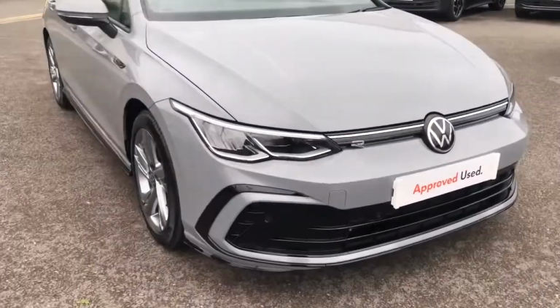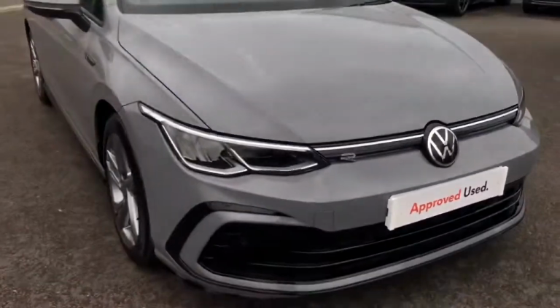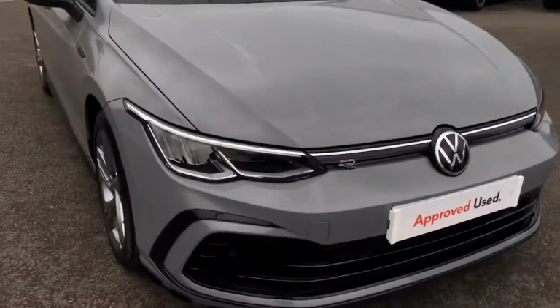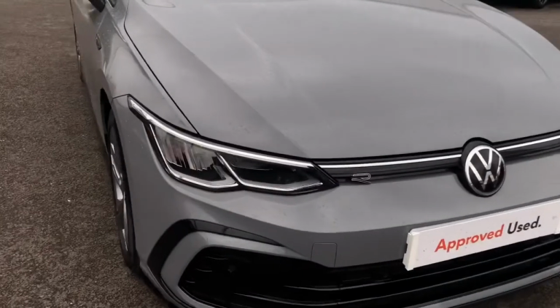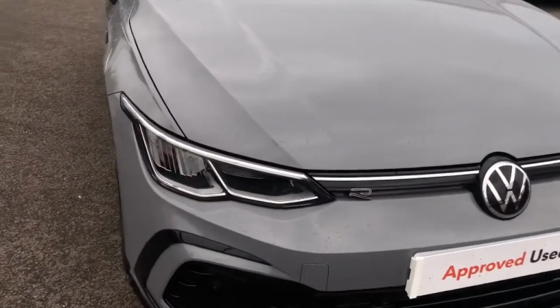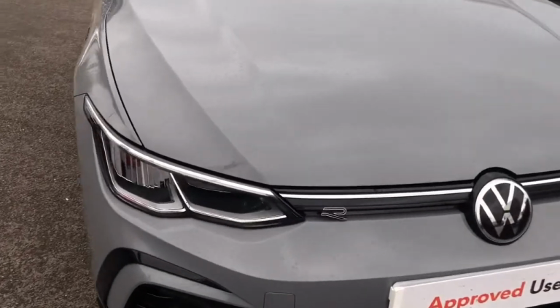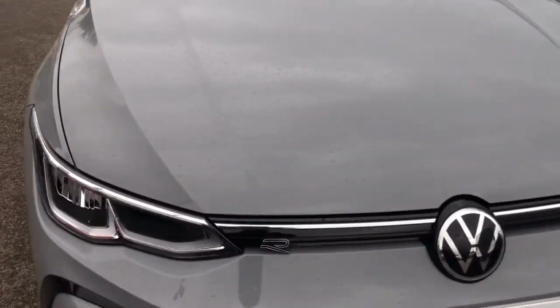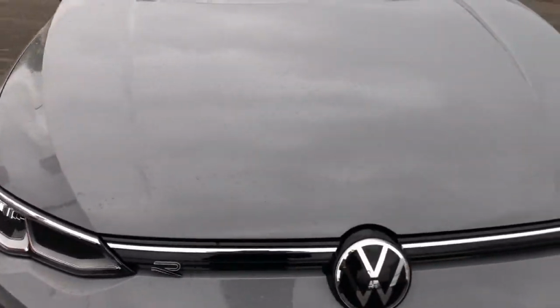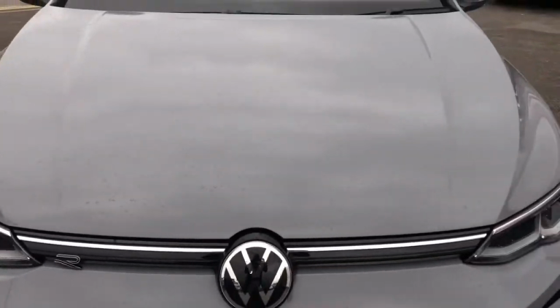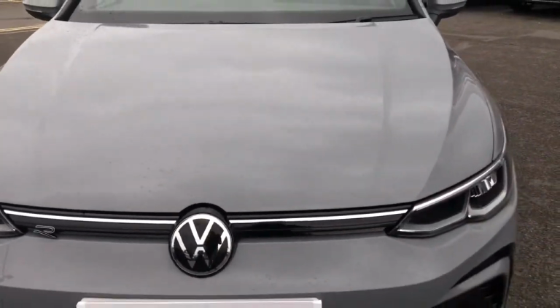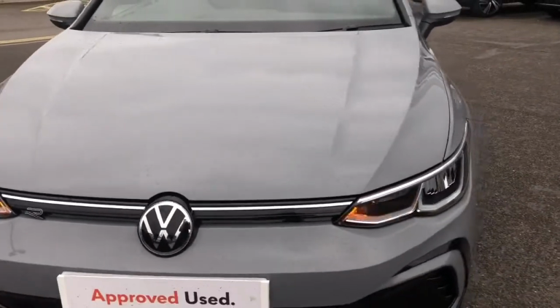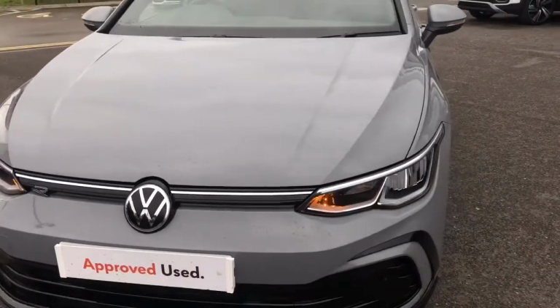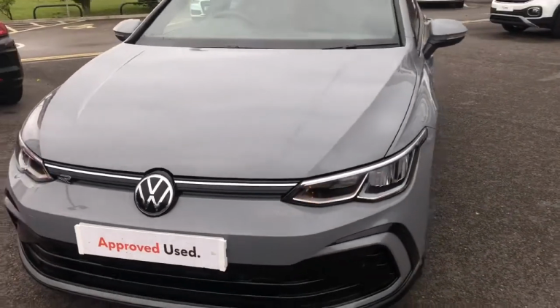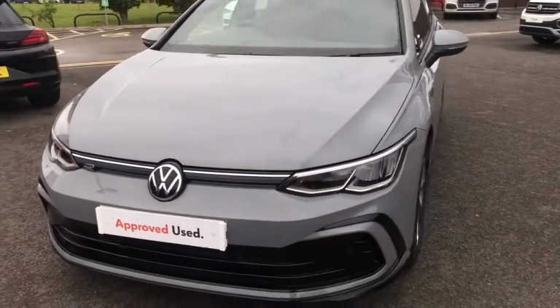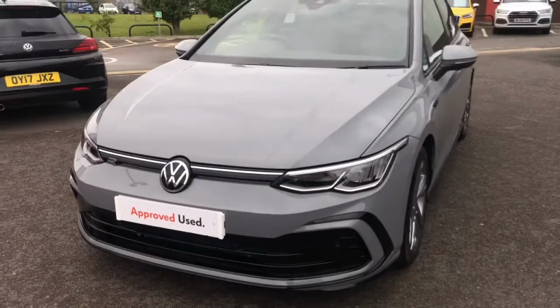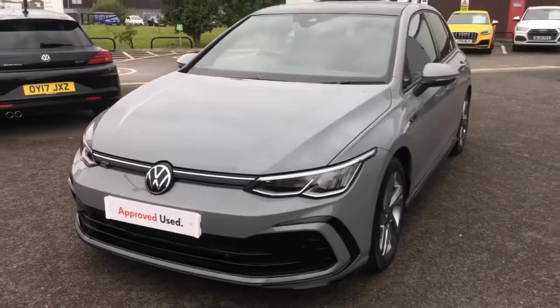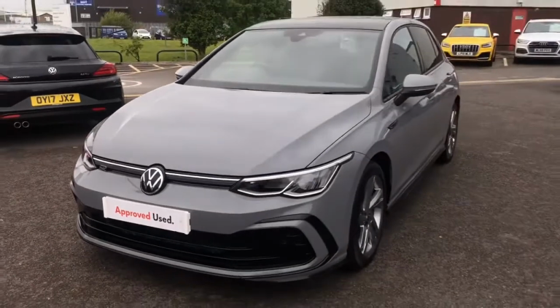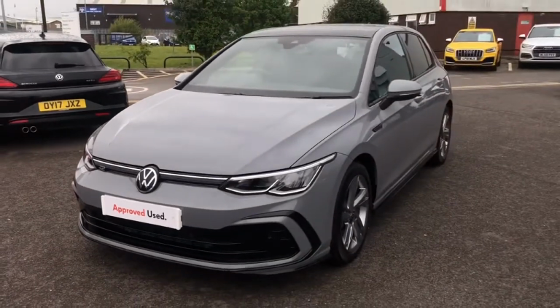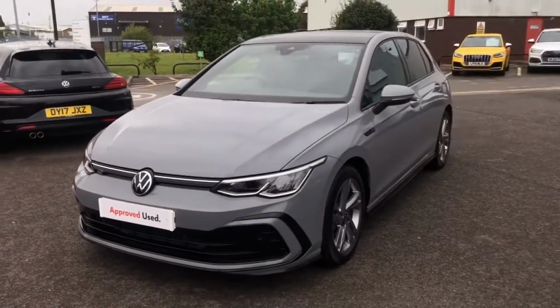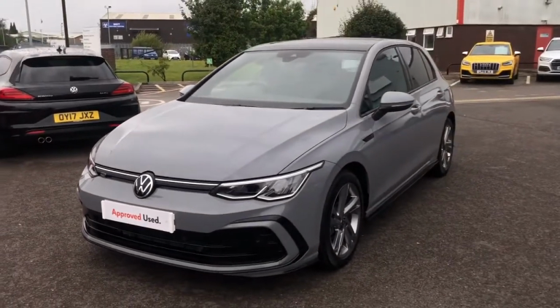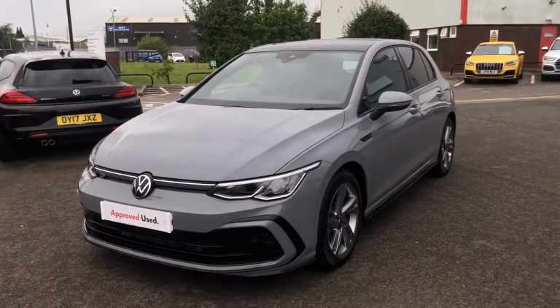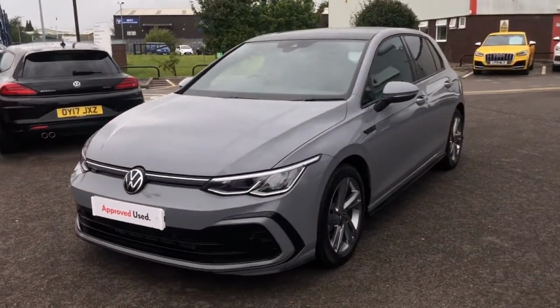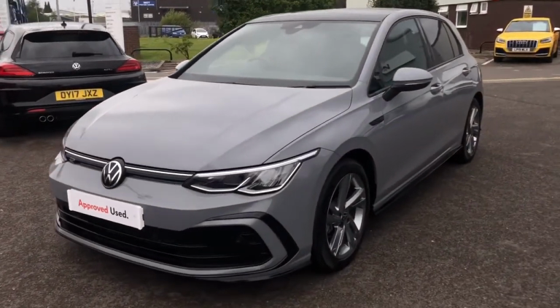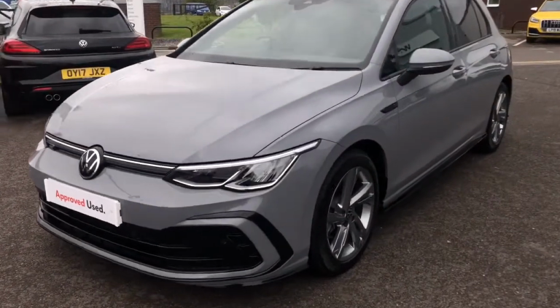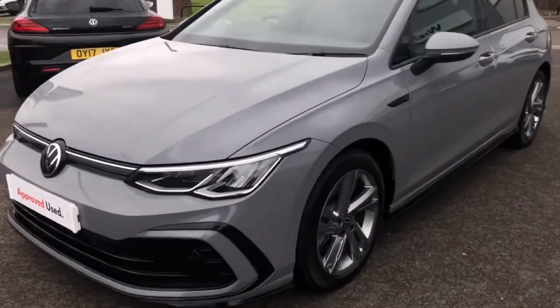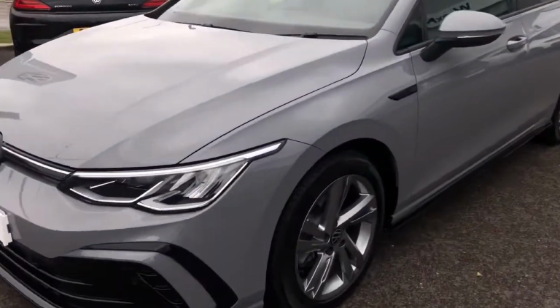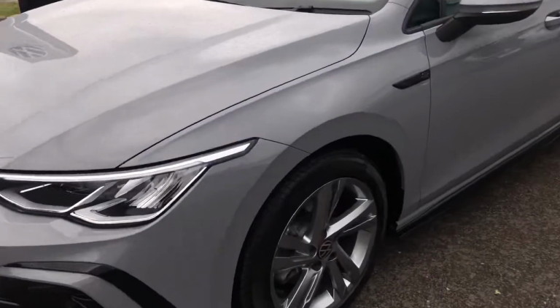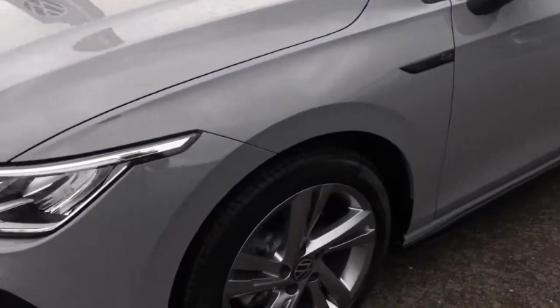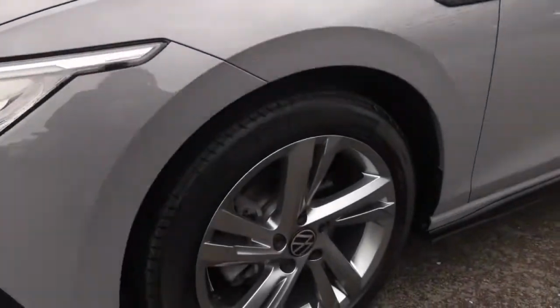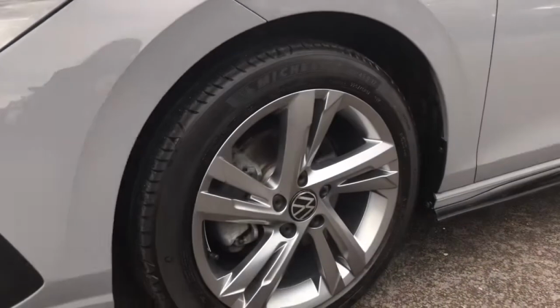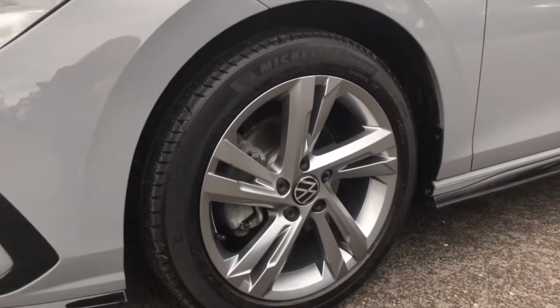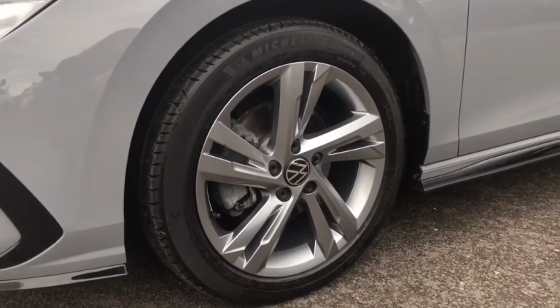Walking towards the front of the vehicle, you have your R-line branding to highlight the trim. This Golf also features heat insulating glass windscreen to help regulate the car's temperature, and moving down we have your stunning 17 inch alloy wheels.